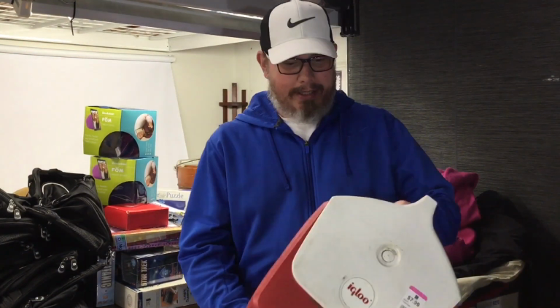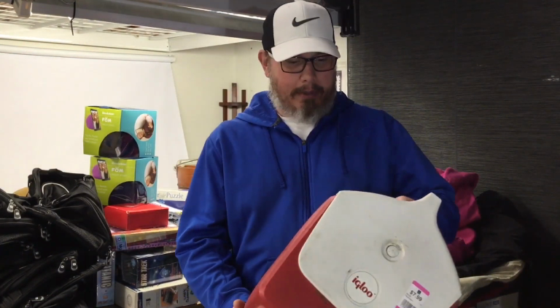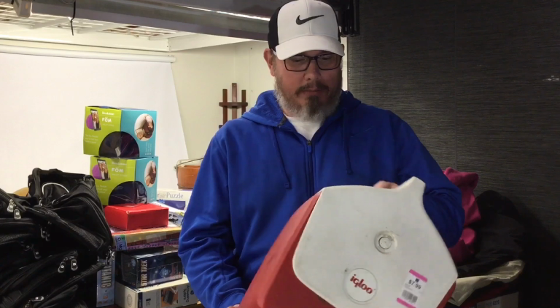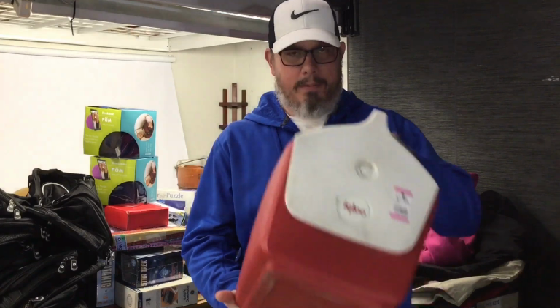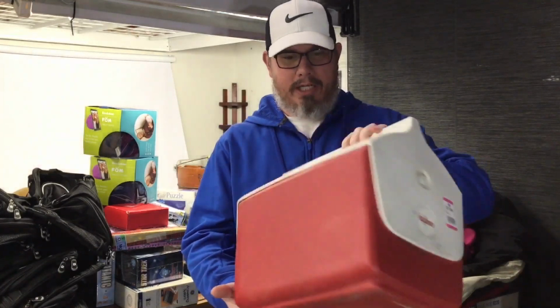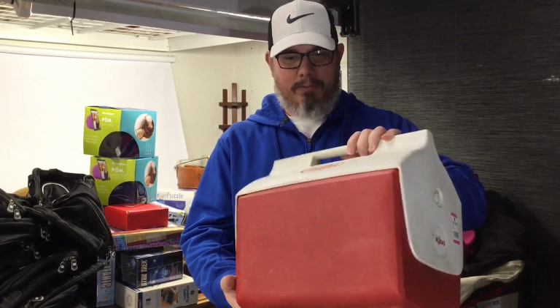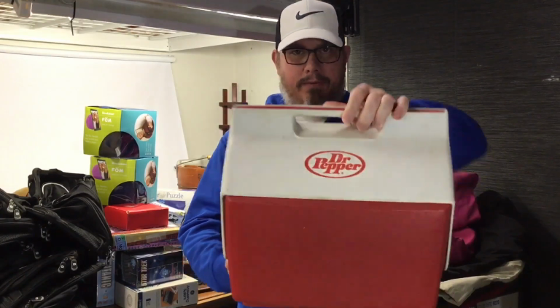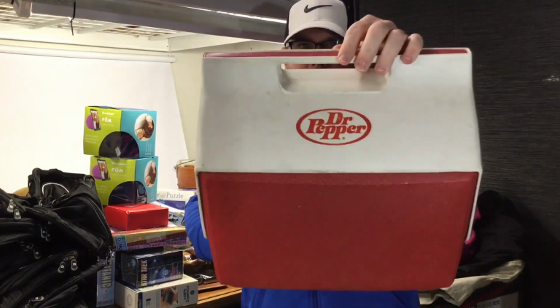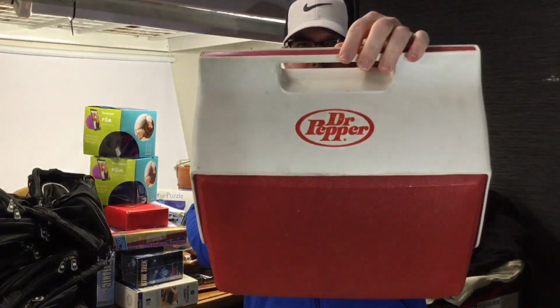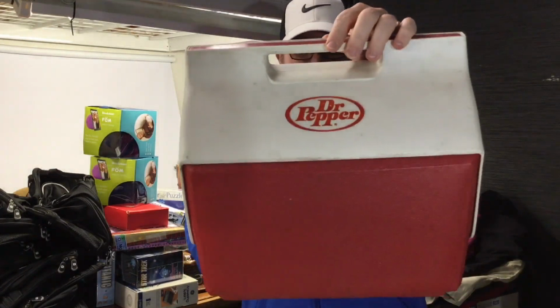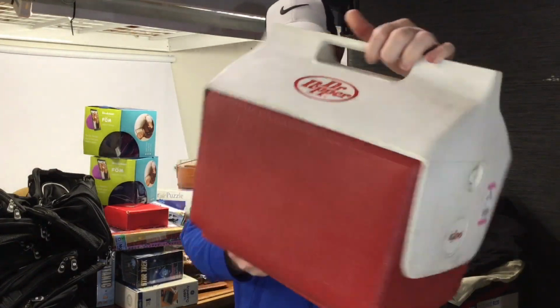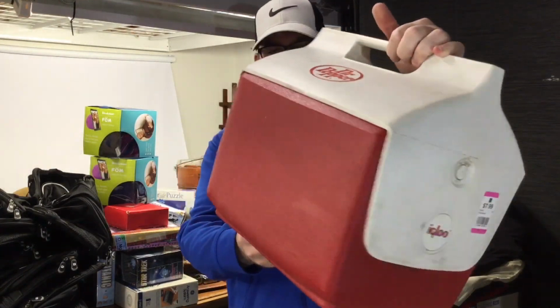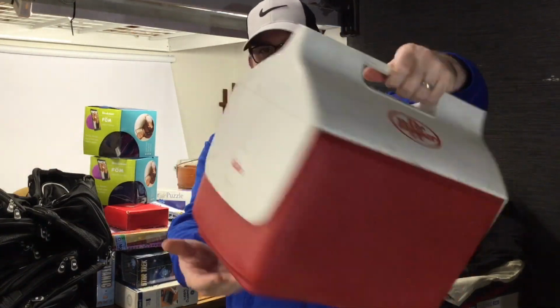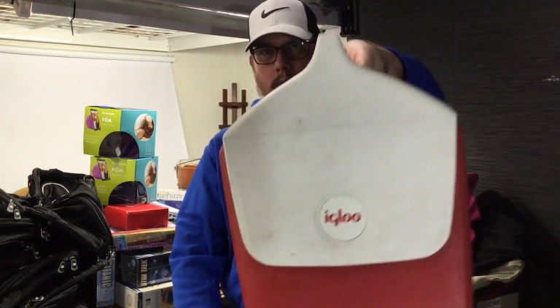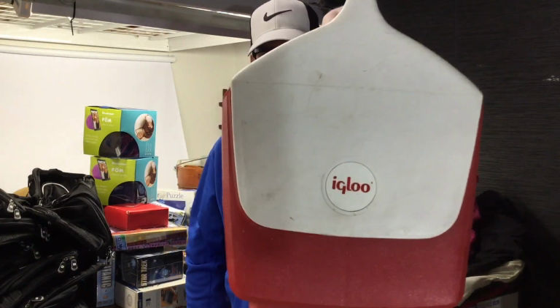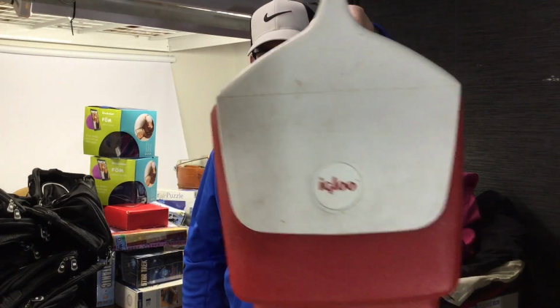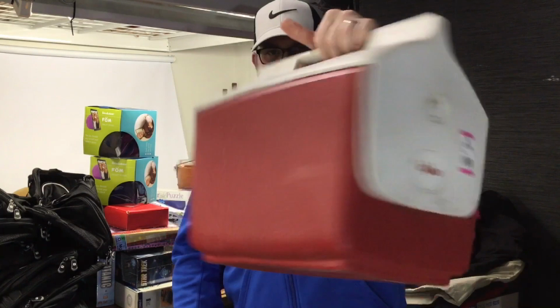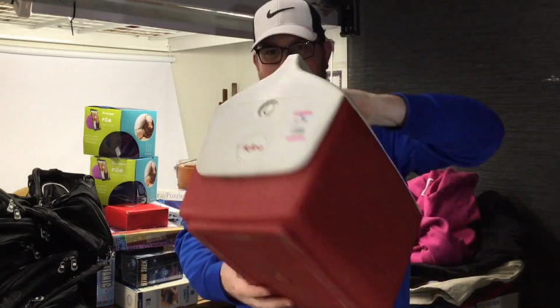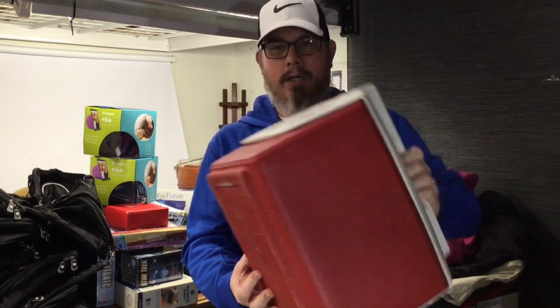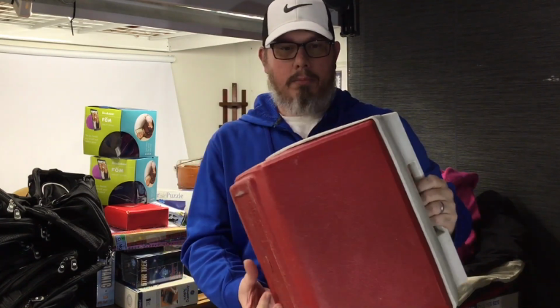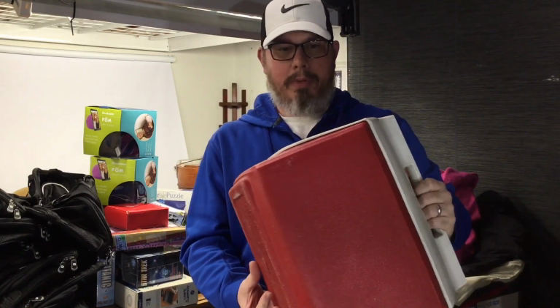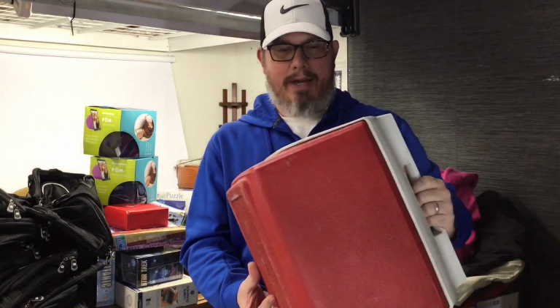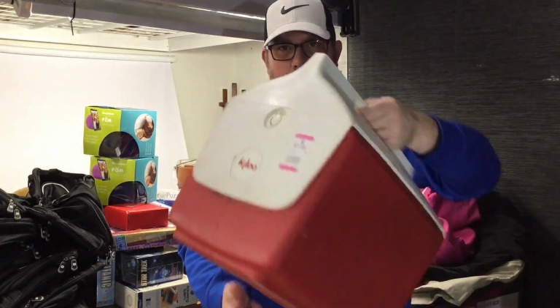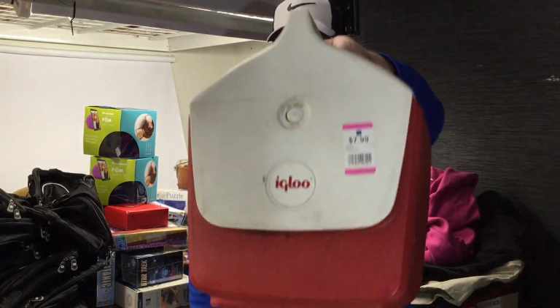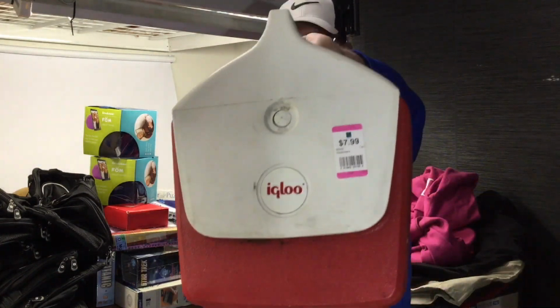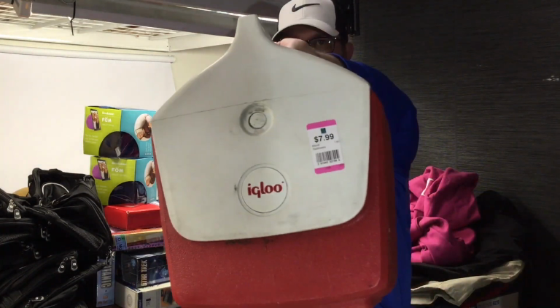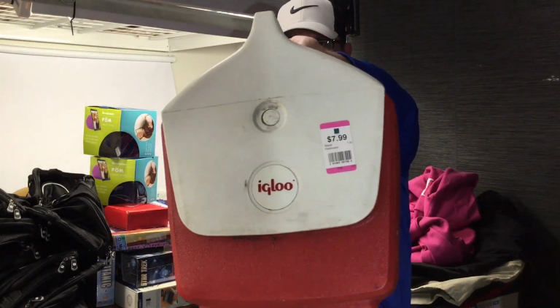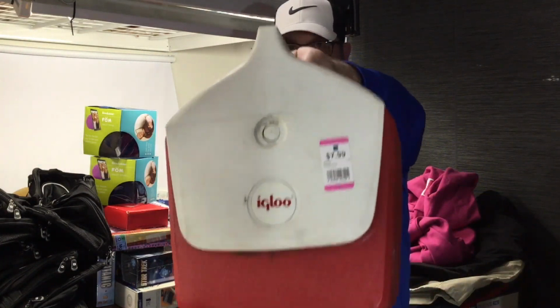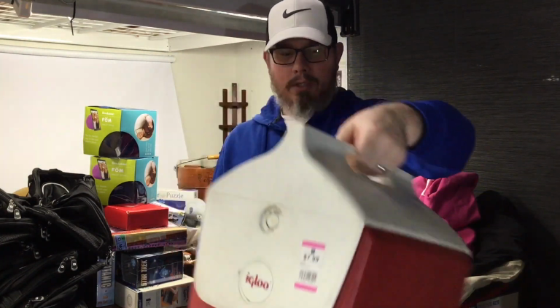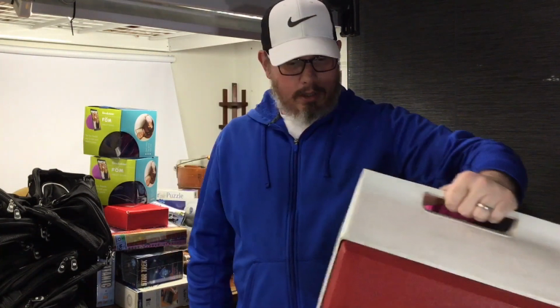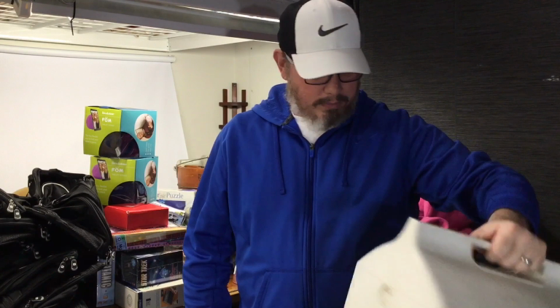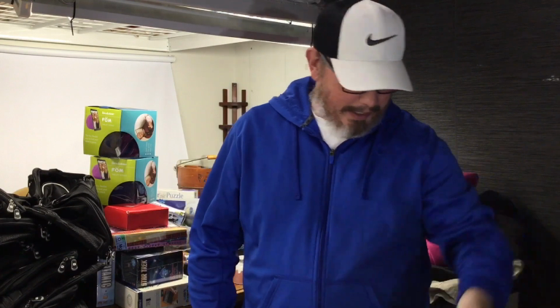Next up — don't know if I'm gonna sell or keep this for myself because I'm a Dr. Pepper fan. This is just a Dr. Pepper igloo cooler from back in the day. Blue and pink were half off so this is only four bucks and change. Not bad.